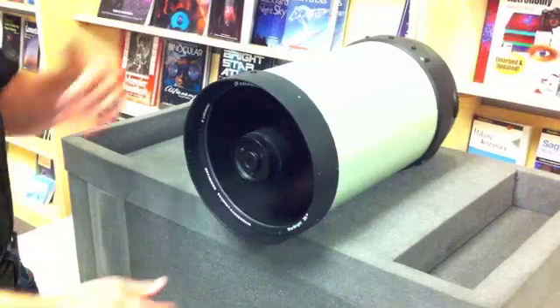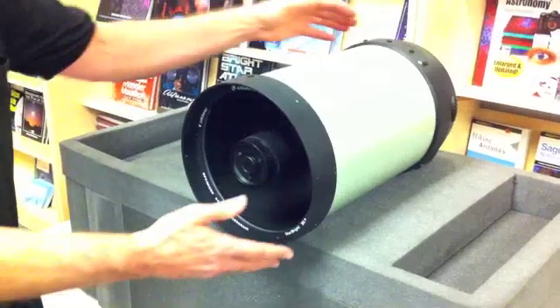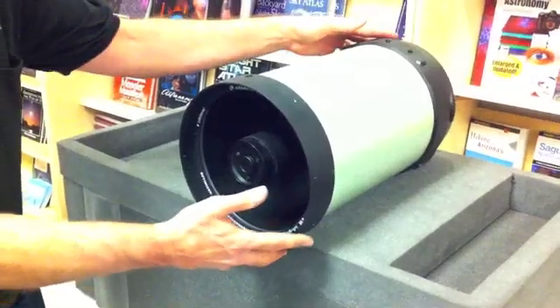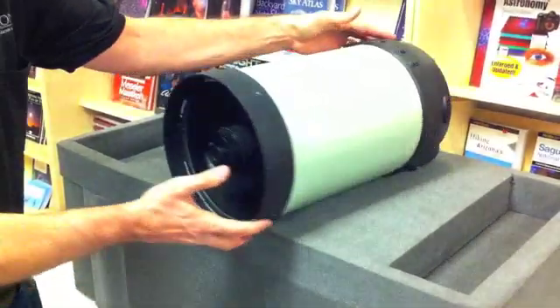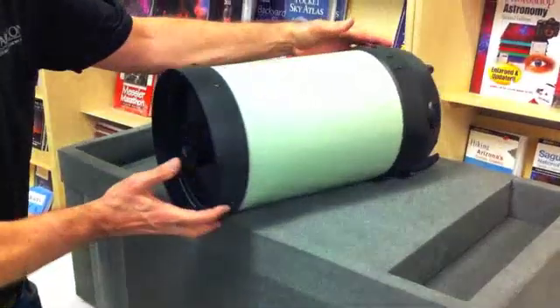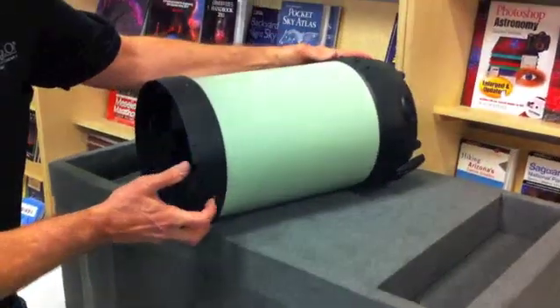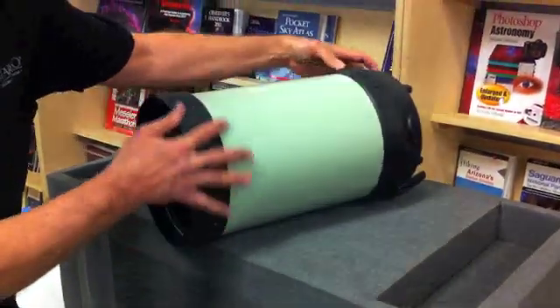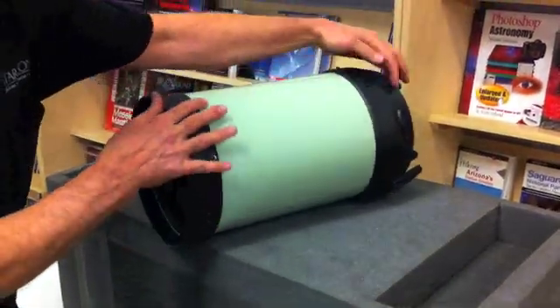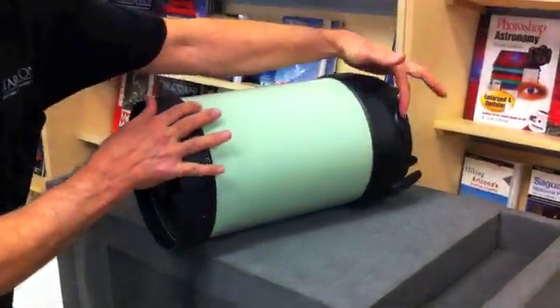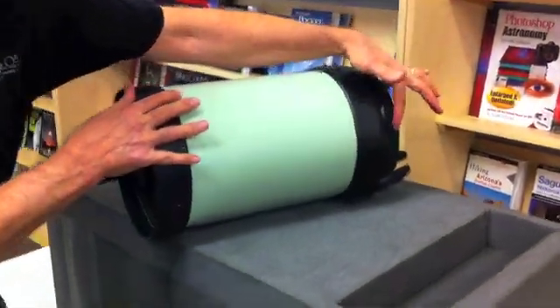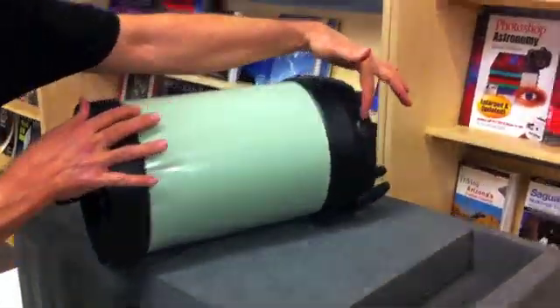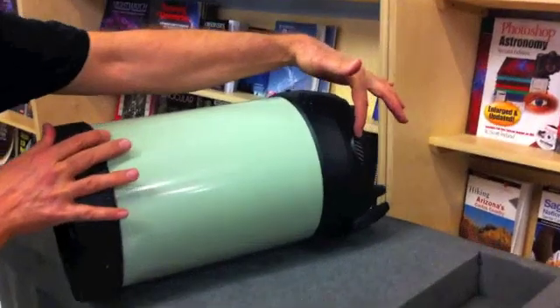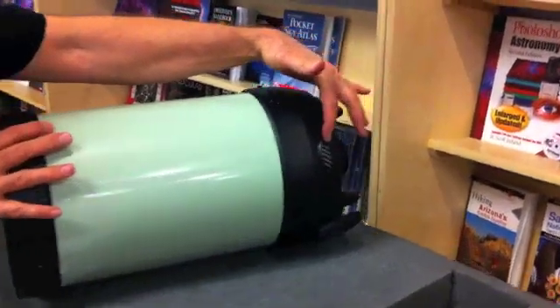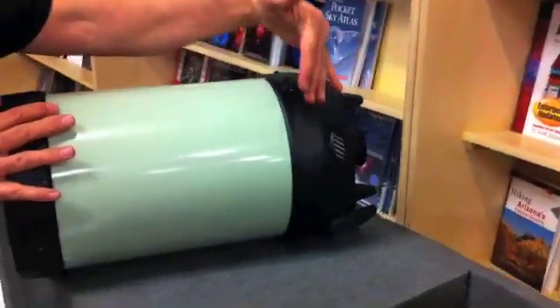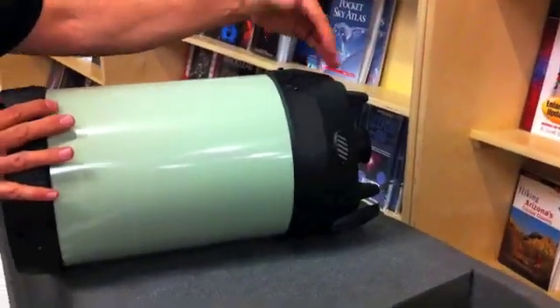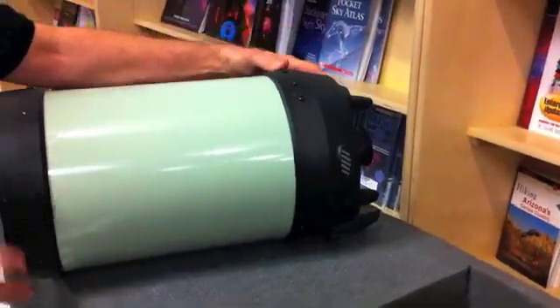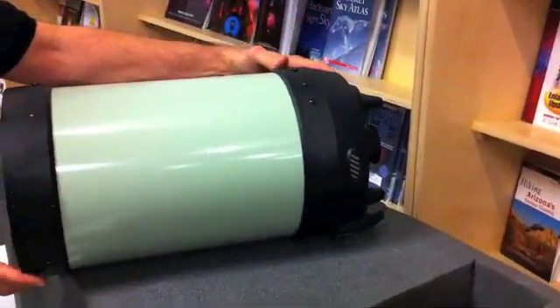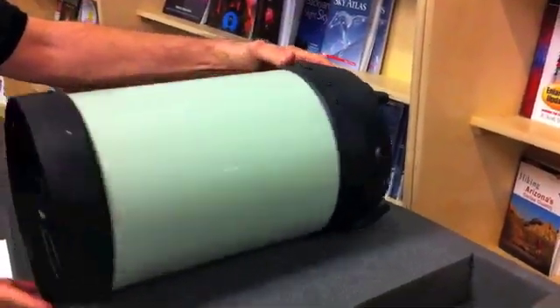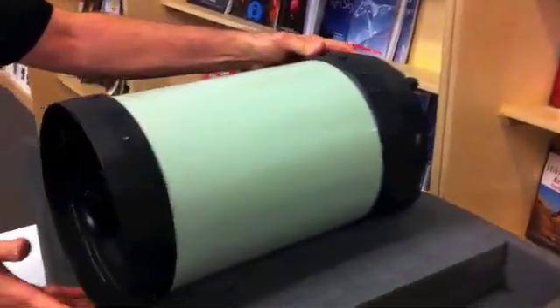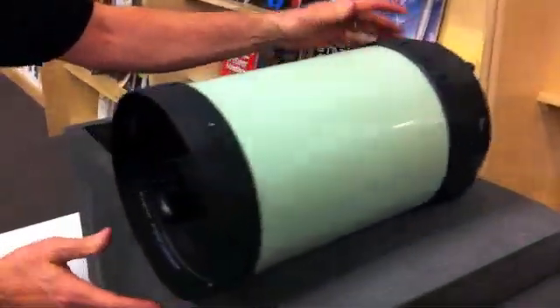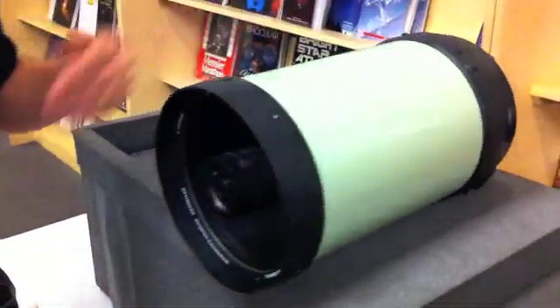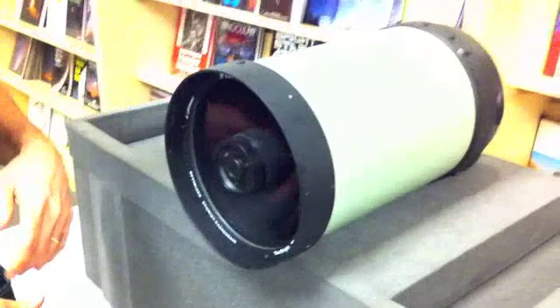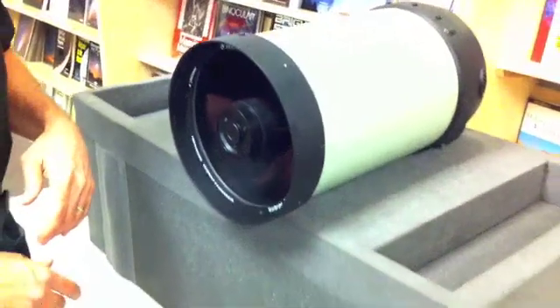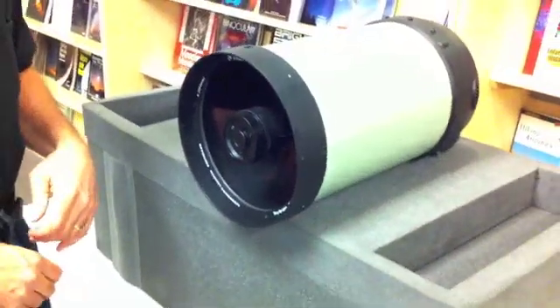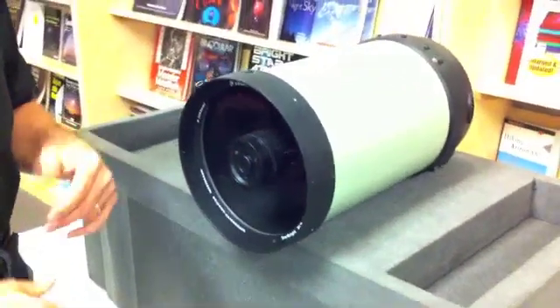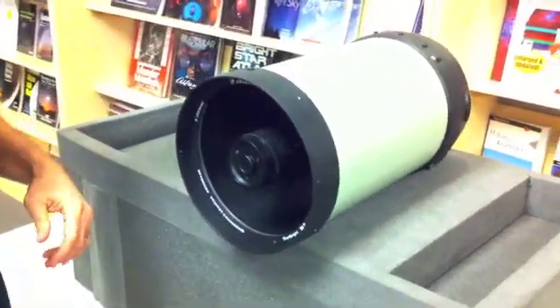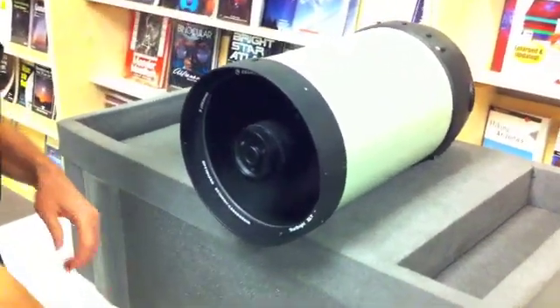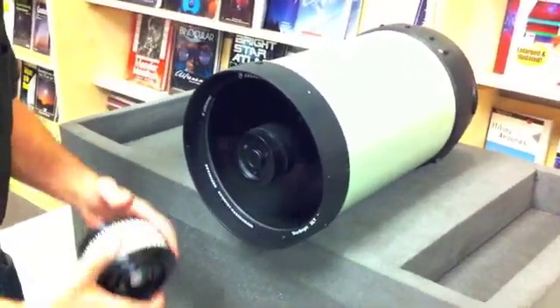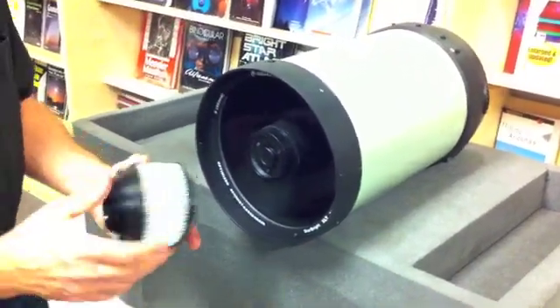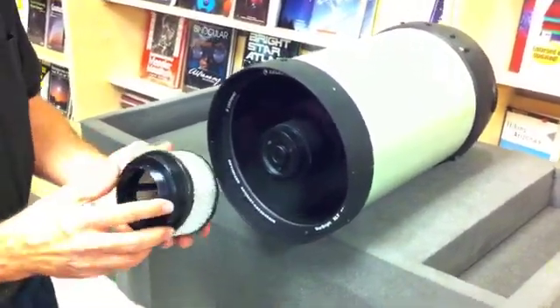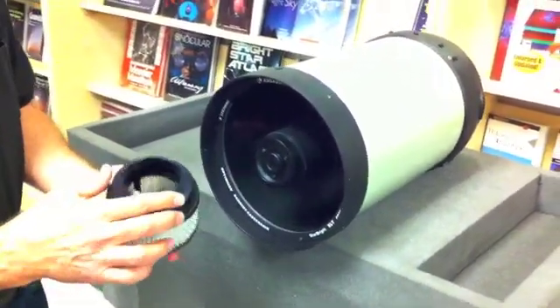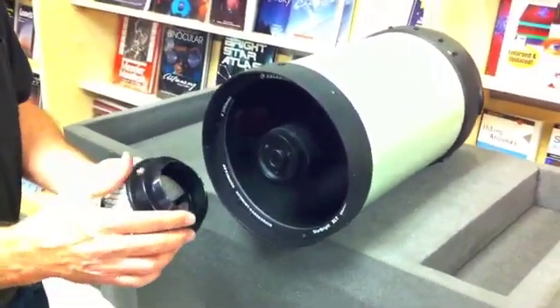This is a new Celestron Edge C8, and it has new vents for allowing heat exchange to get the telescope optical tube to thermal equilibrium faster. But we like to speed this up, so Starizona is introducing an Edge HD cooler.